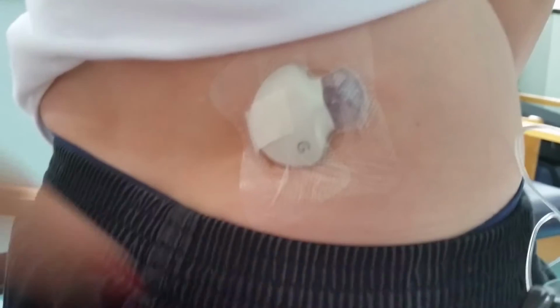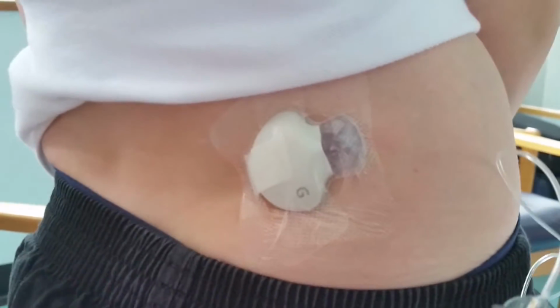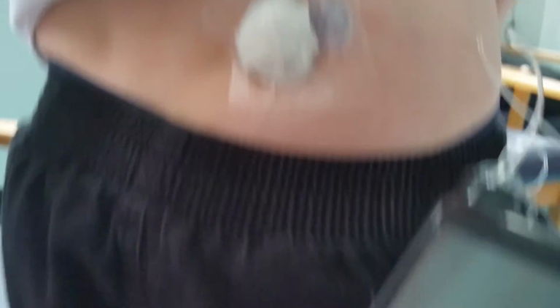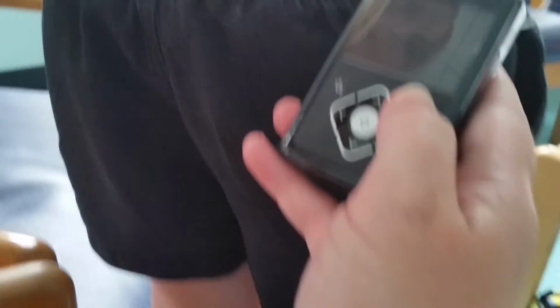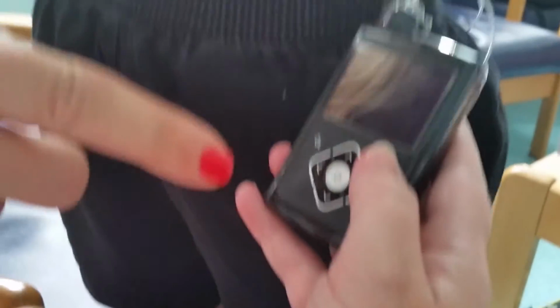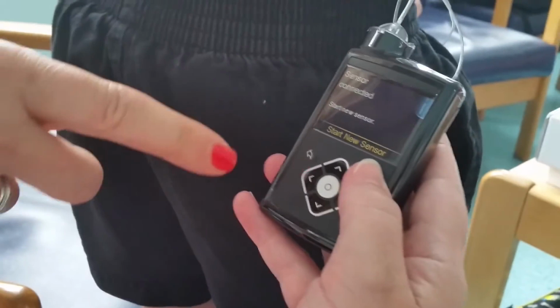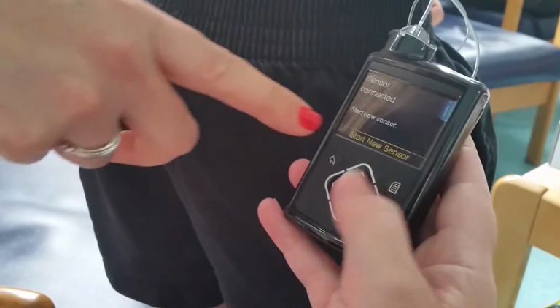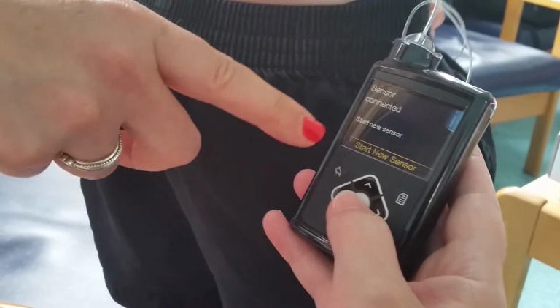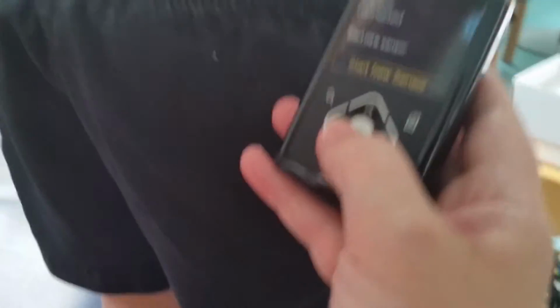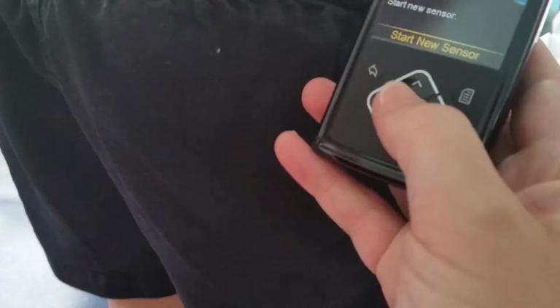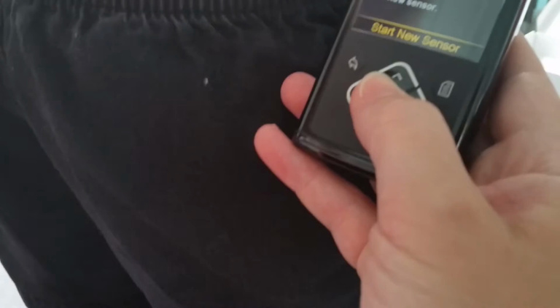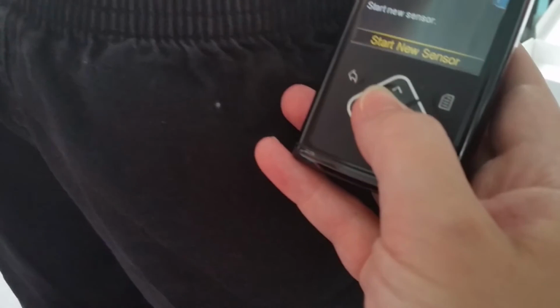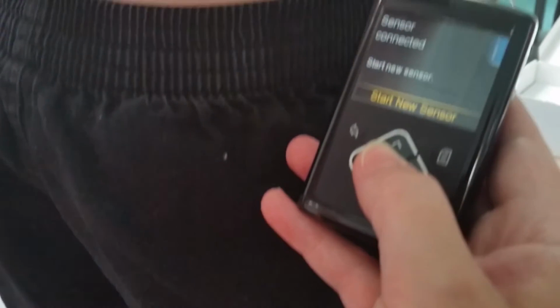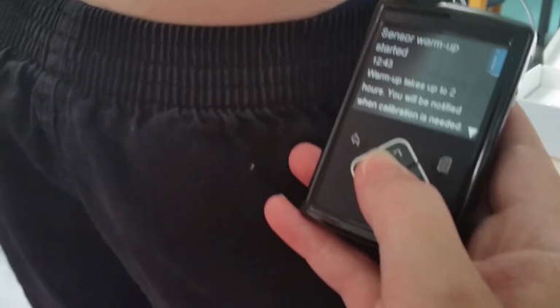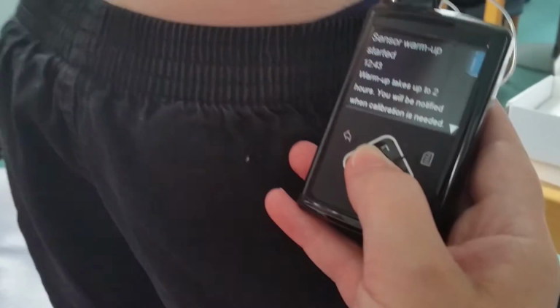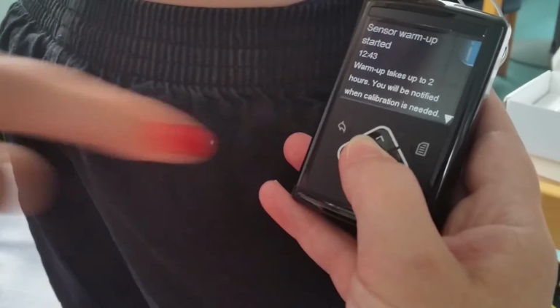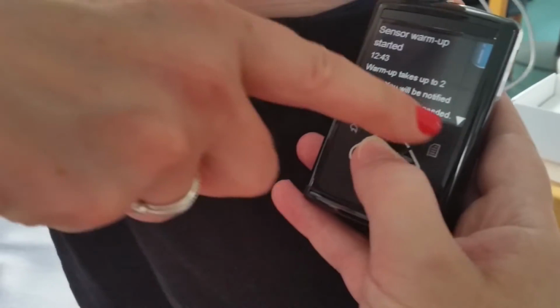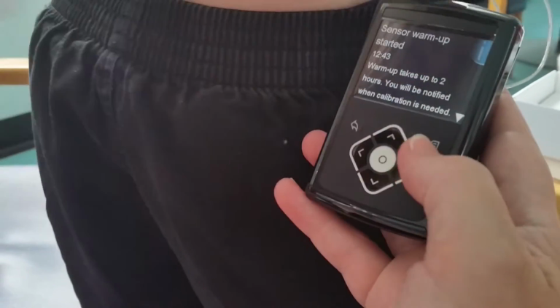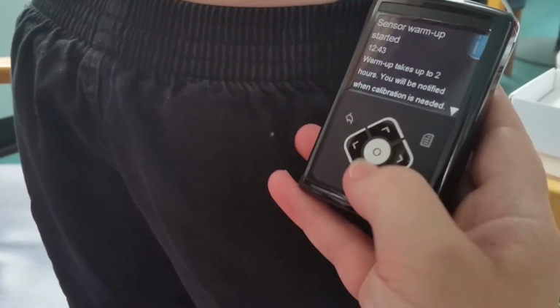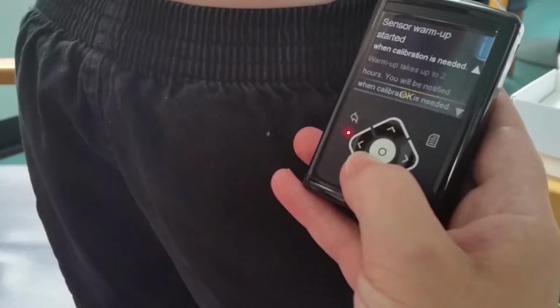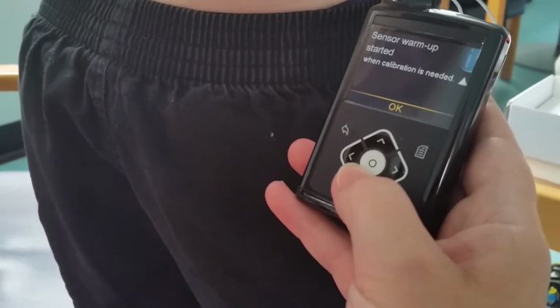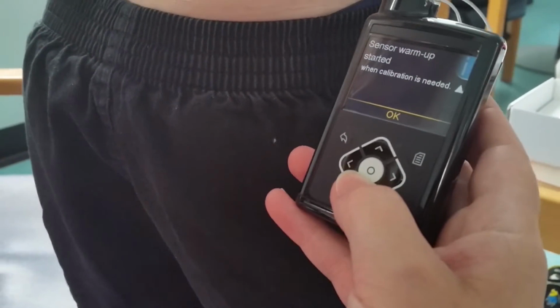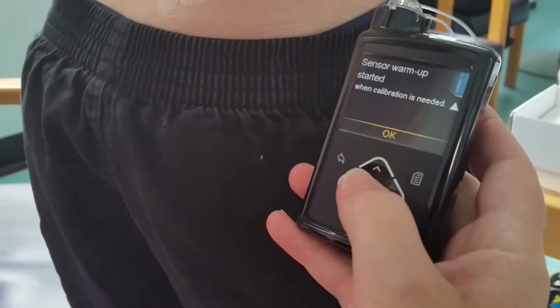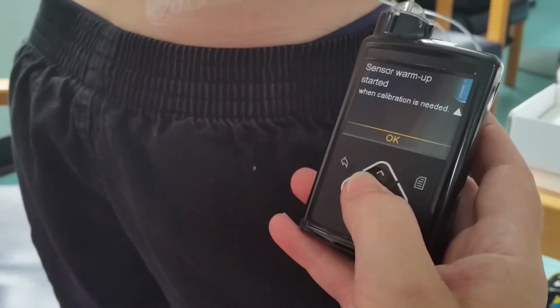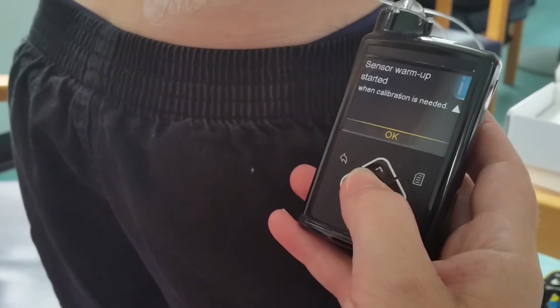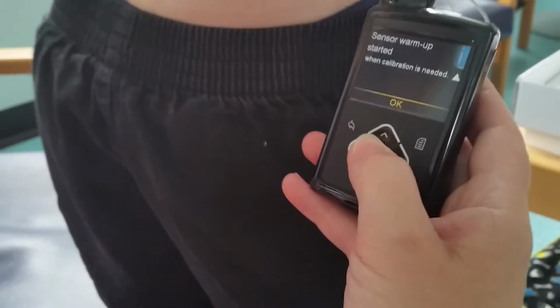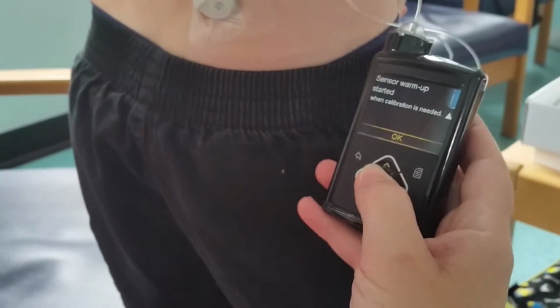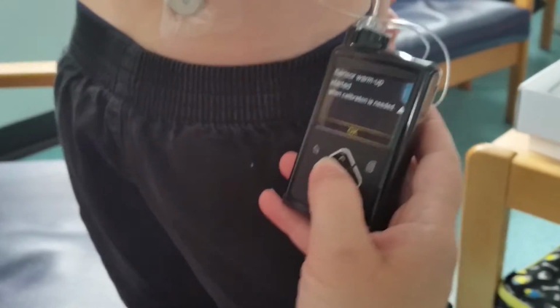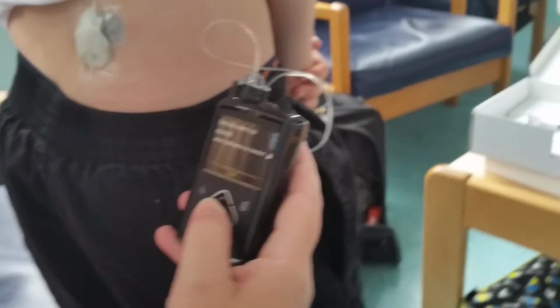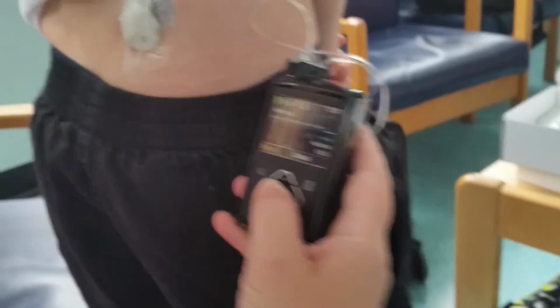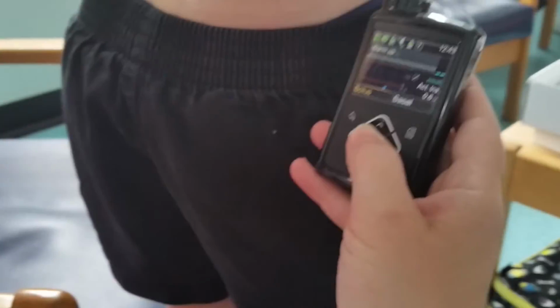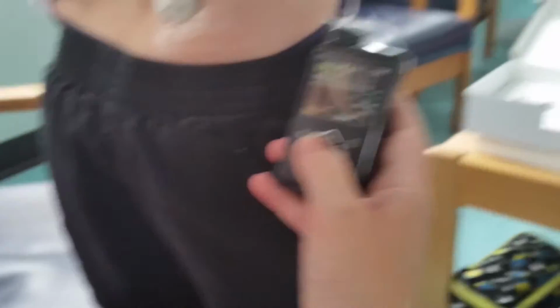If you look on the pump it says 'start new sensor.' If you press the down arrow, the sensor is warming up. I'm going to talk to you about calibration.